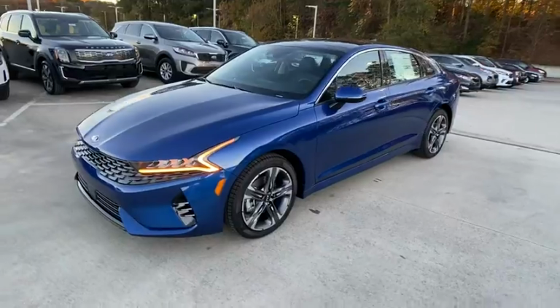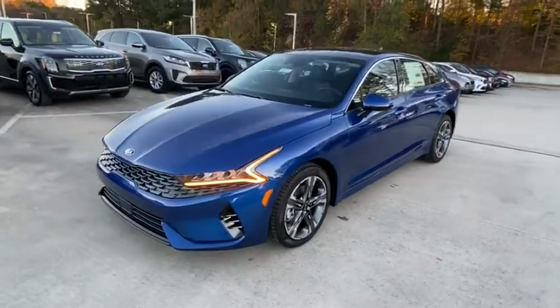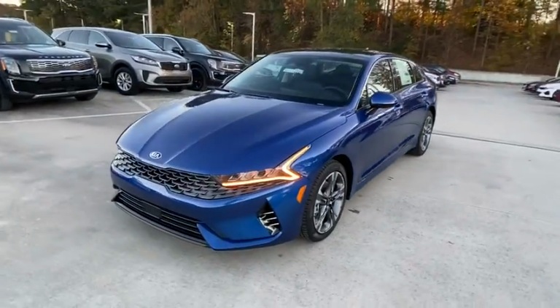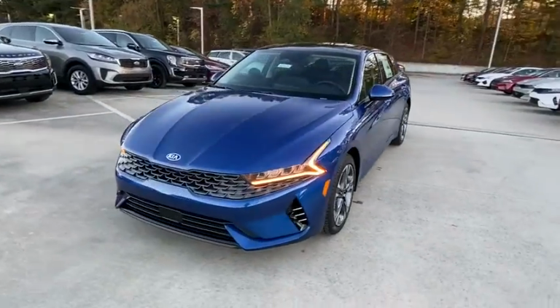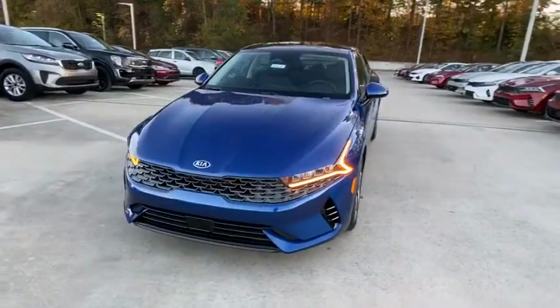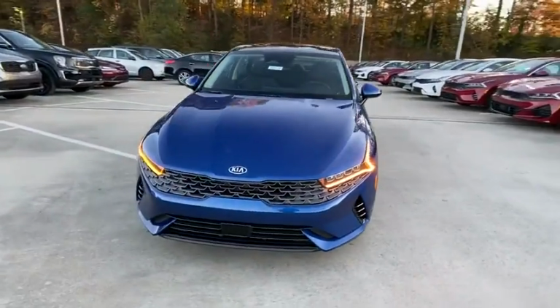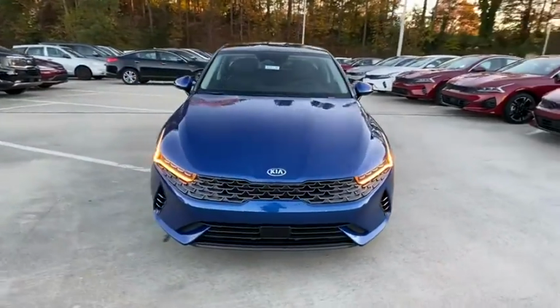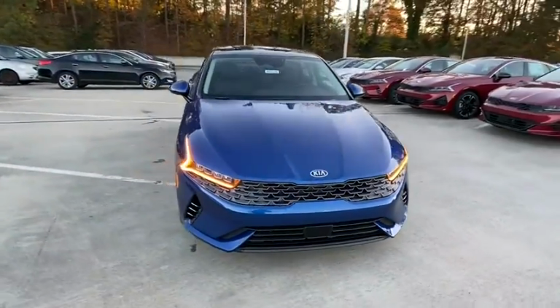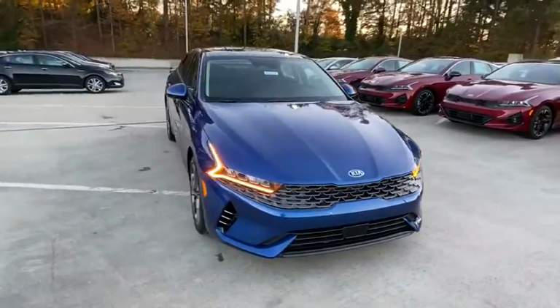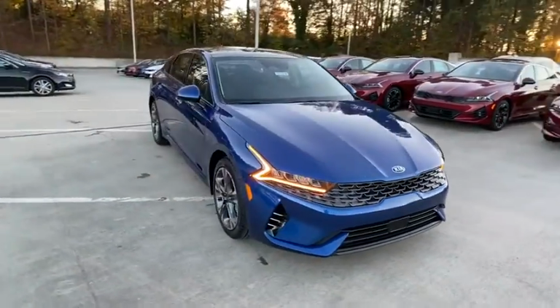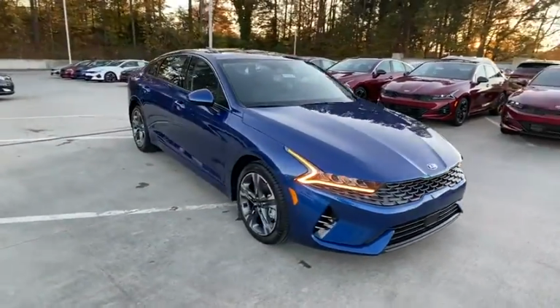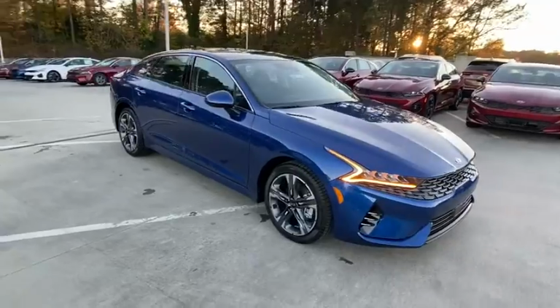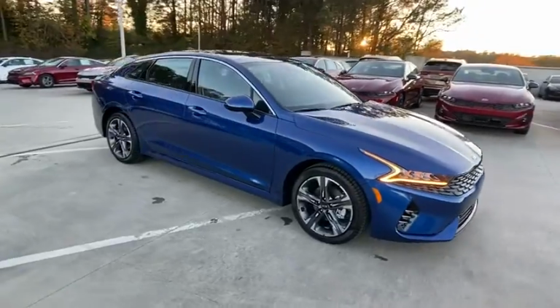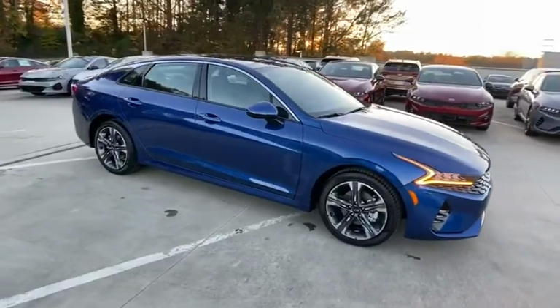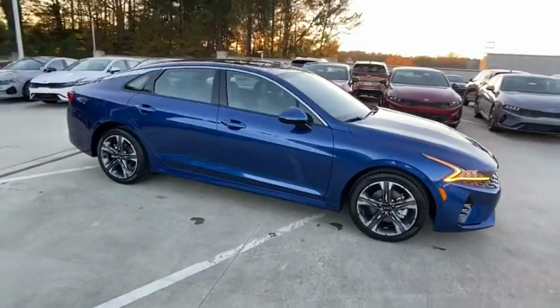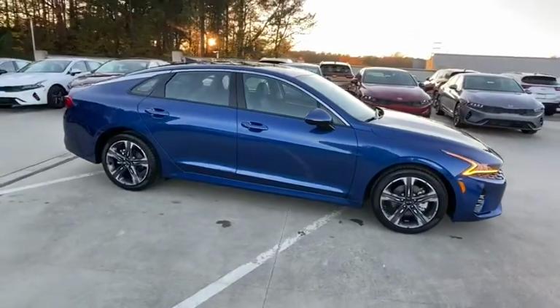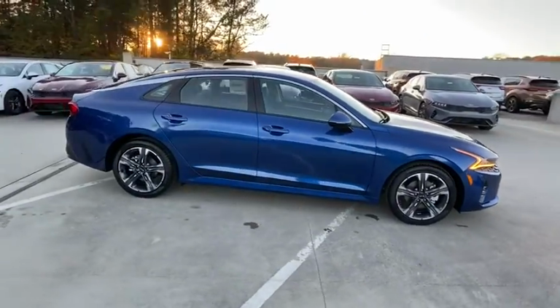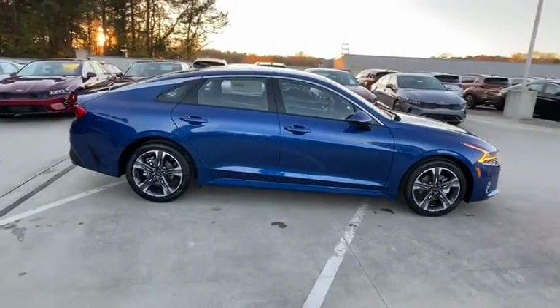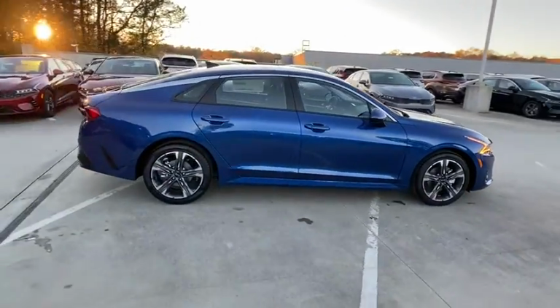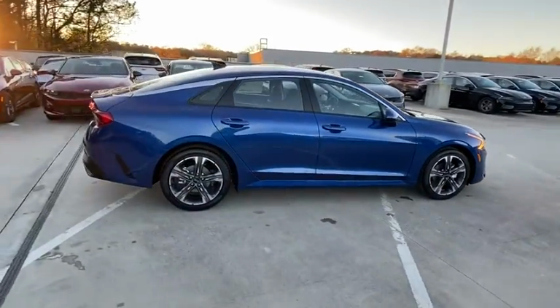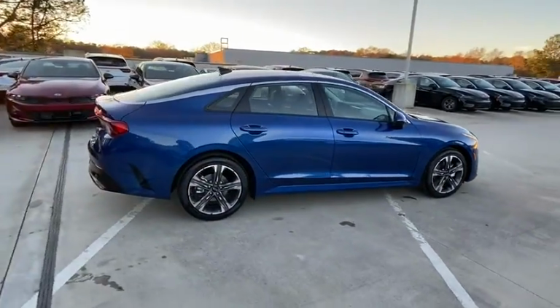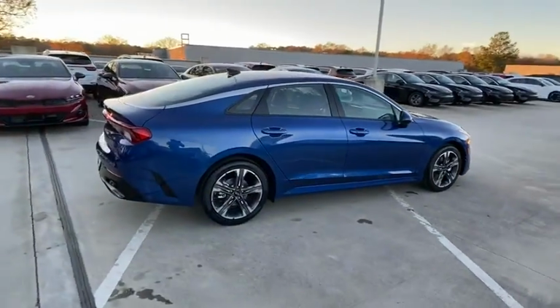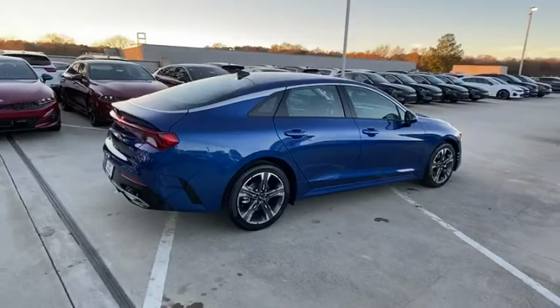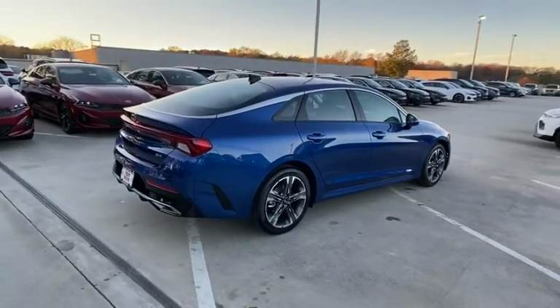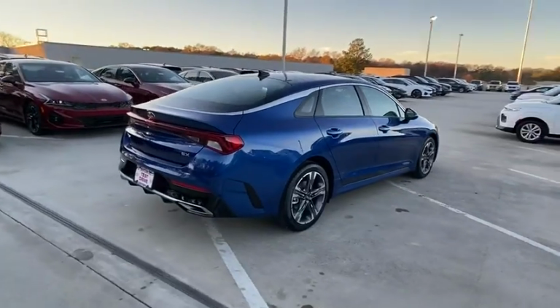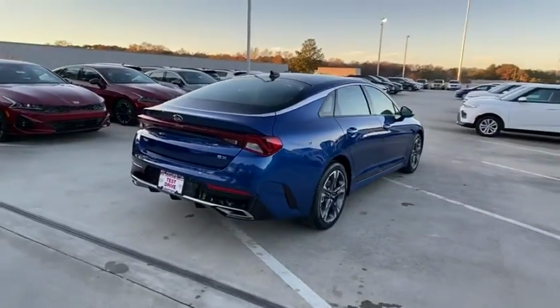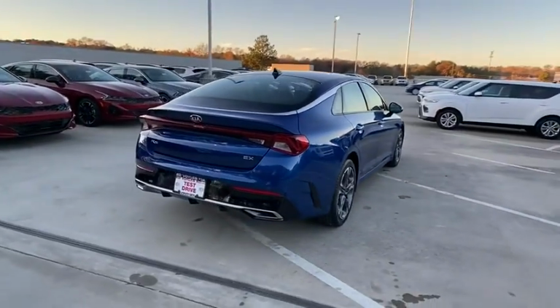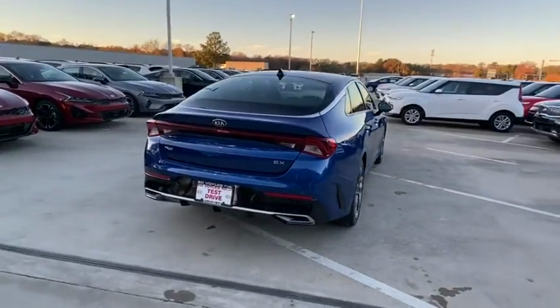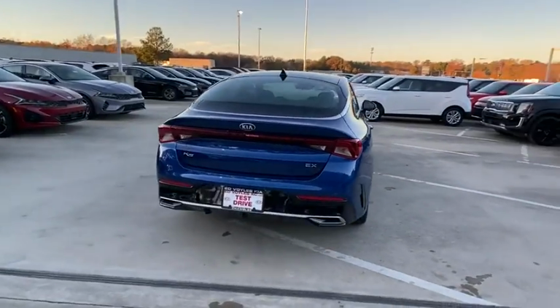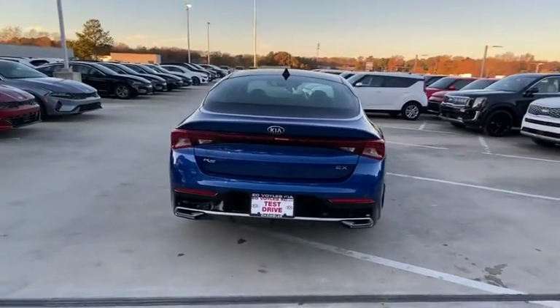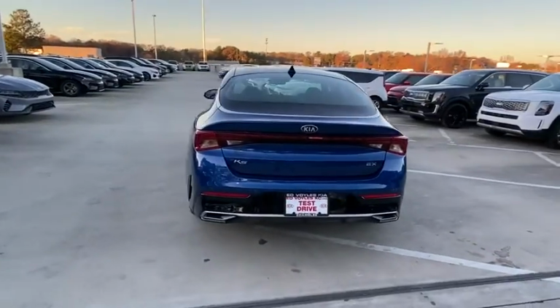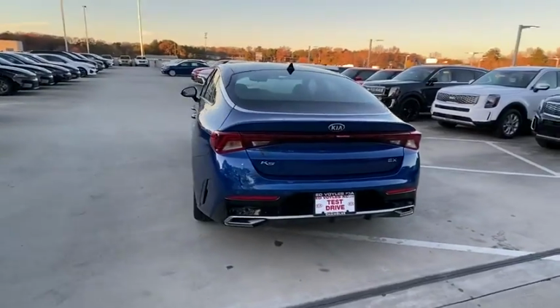Take a ride in the 2021 Kia K5. The Kia K5 has a stylish exterior that will be sure to turn heads. Sleek interior looks, fantastic handling, and an abundance of technology will make this a fun vehicle to drive.